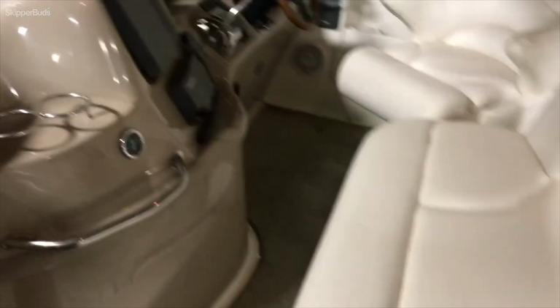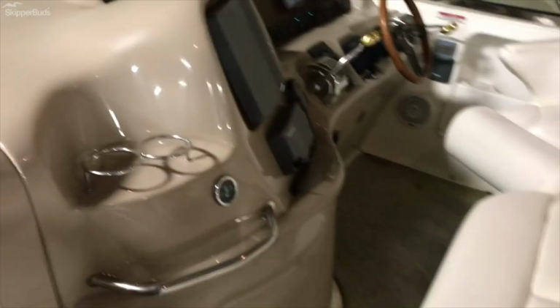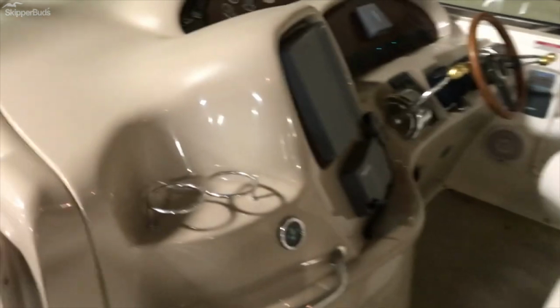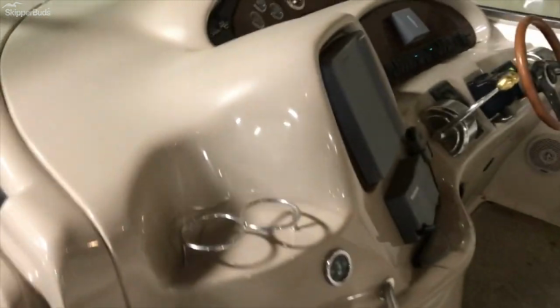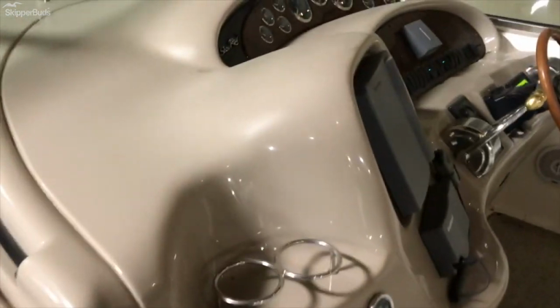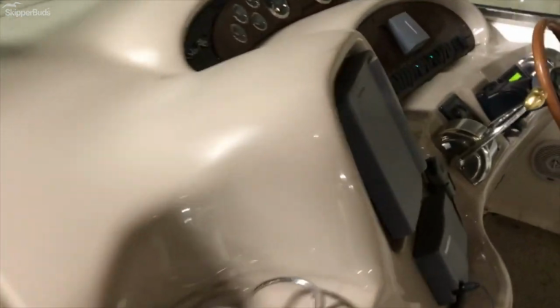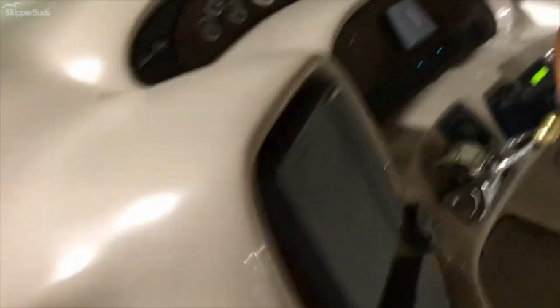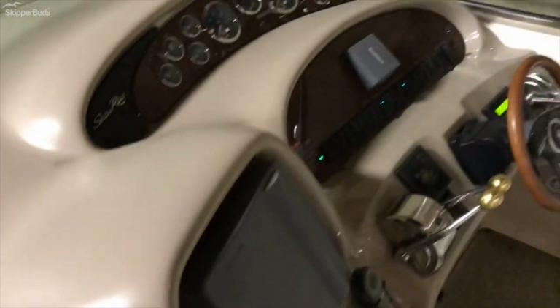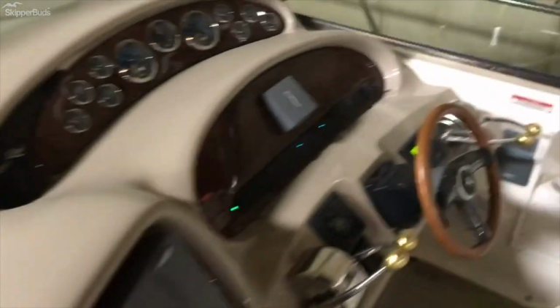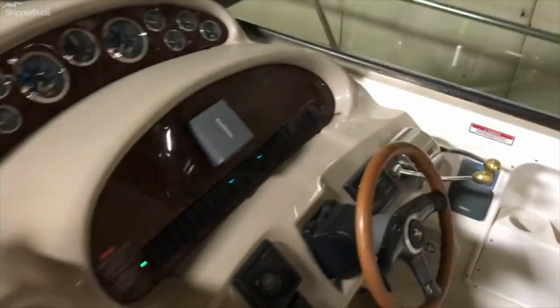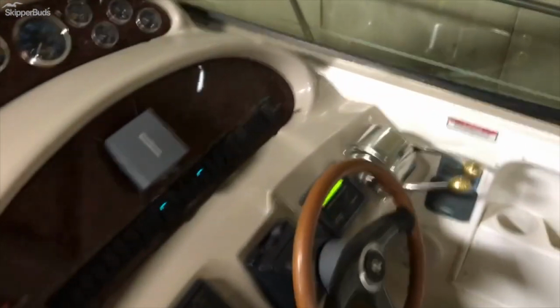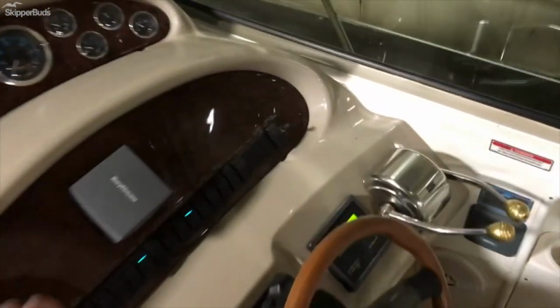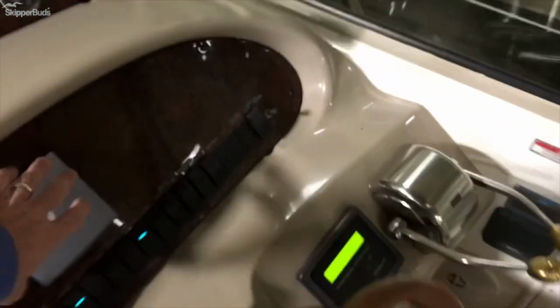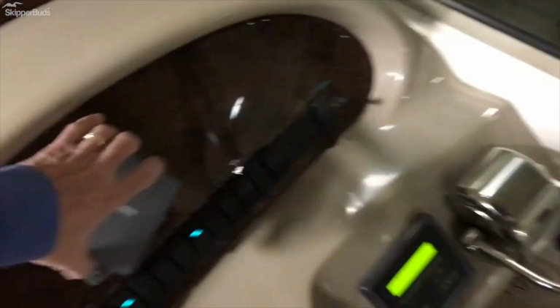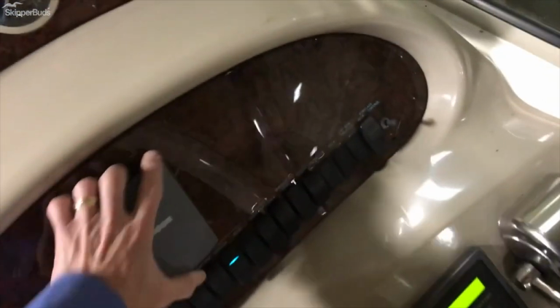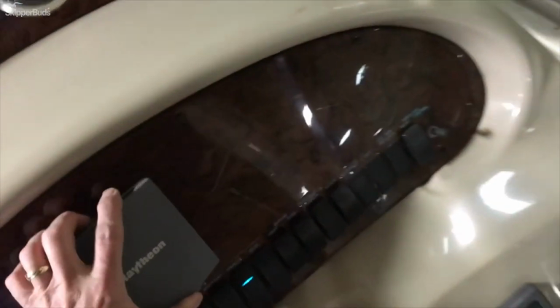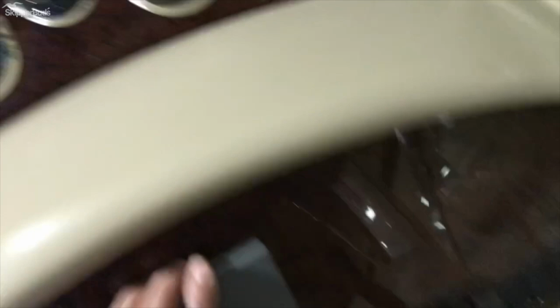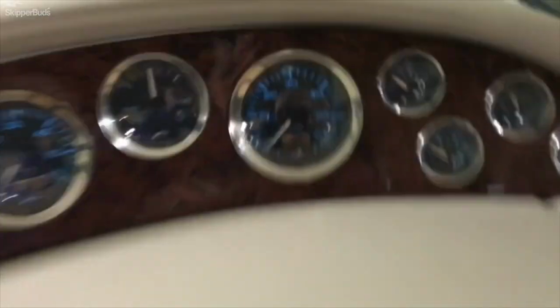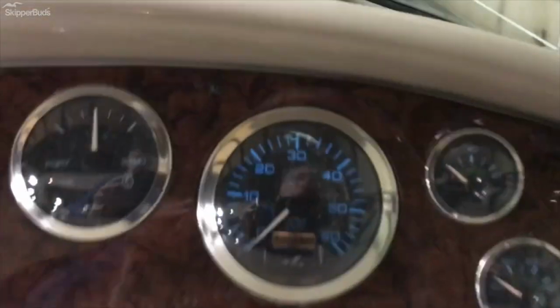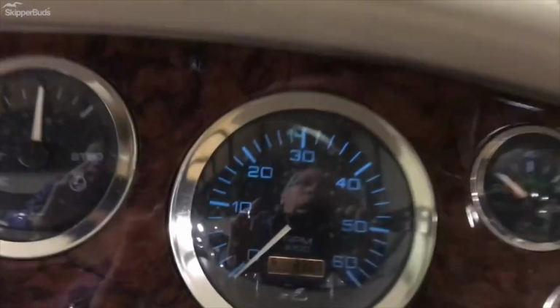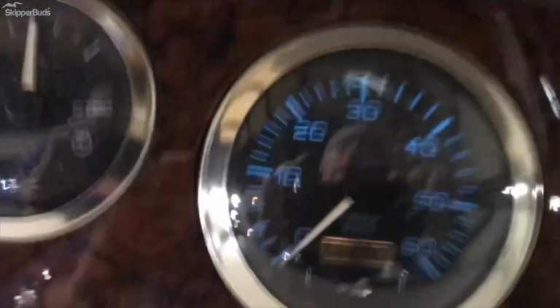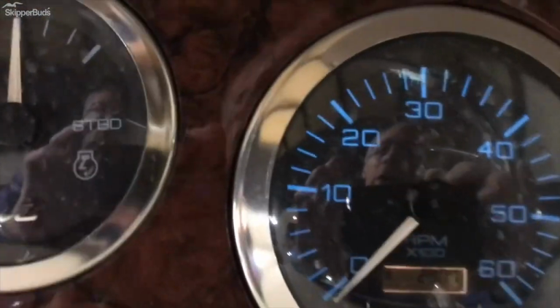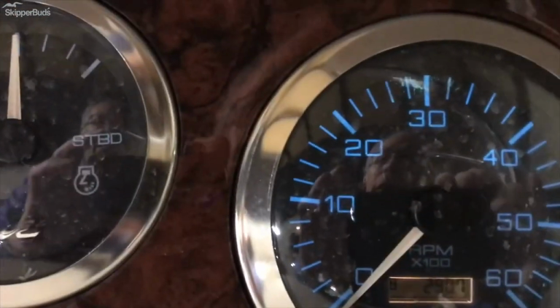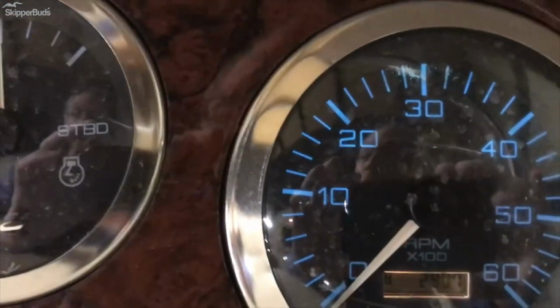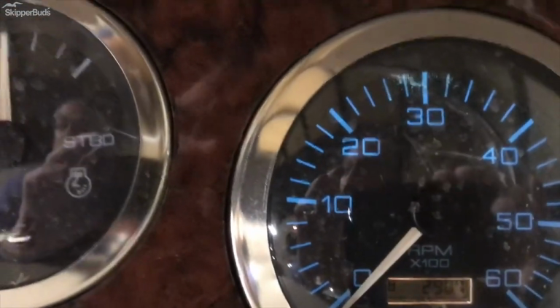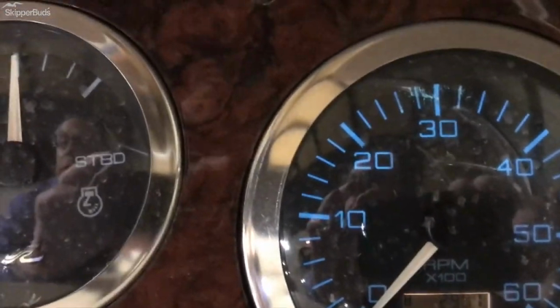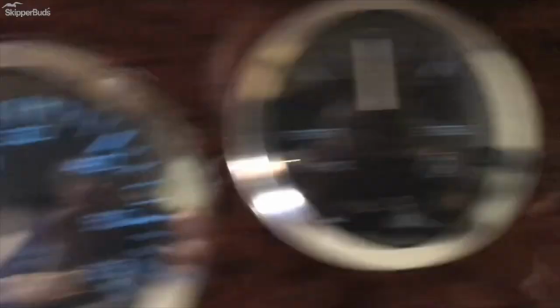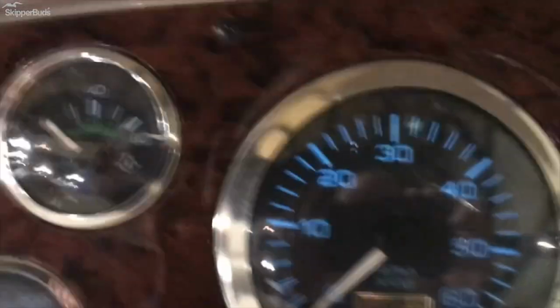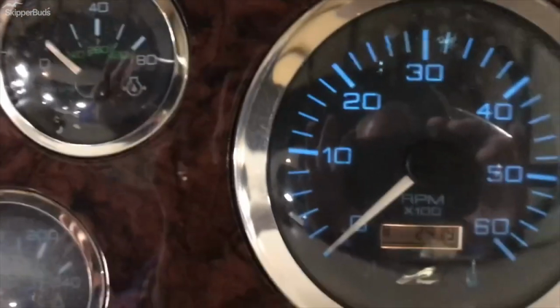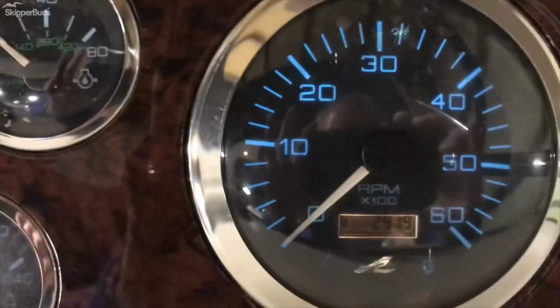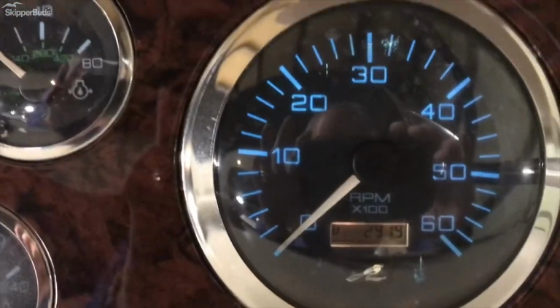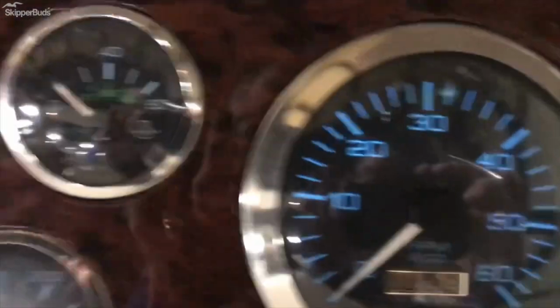It's got radar and all the instrumentation. It does have 290 hours on one engine and 291 on the other.